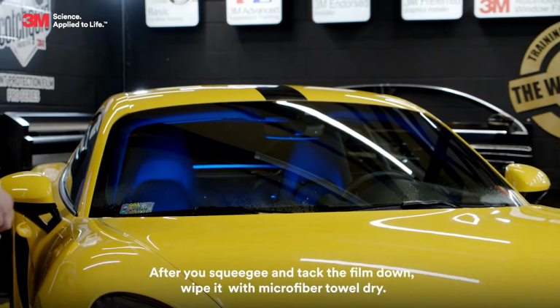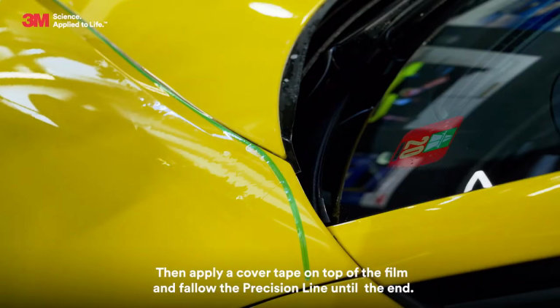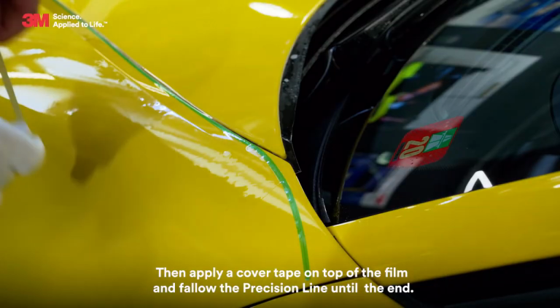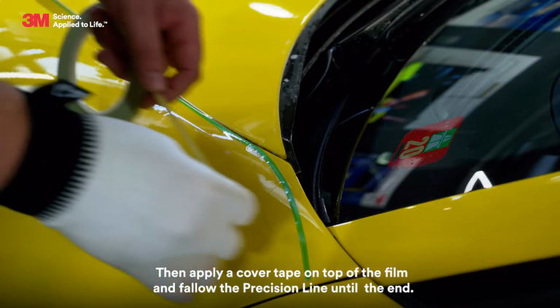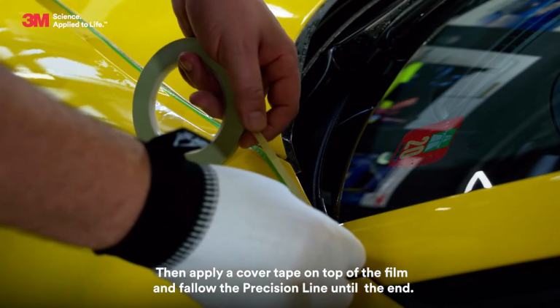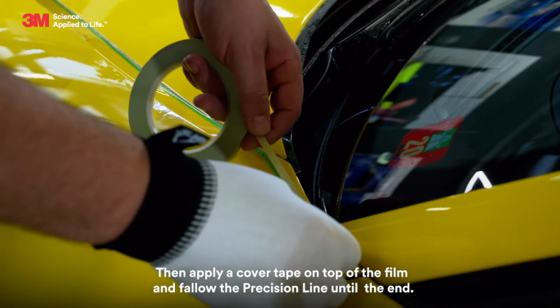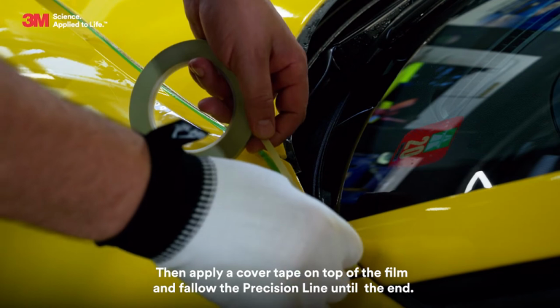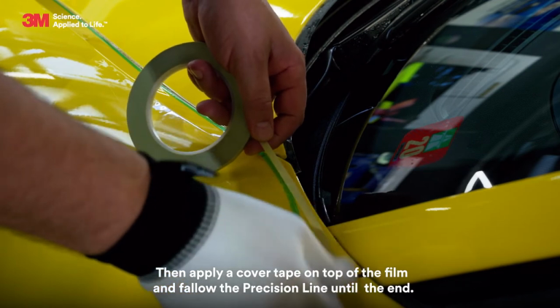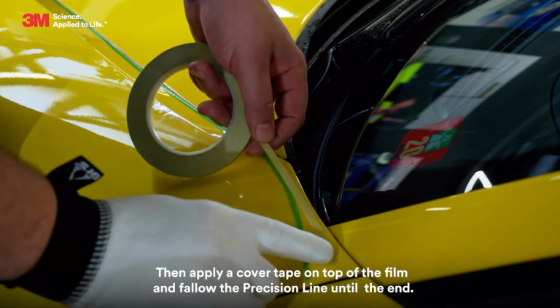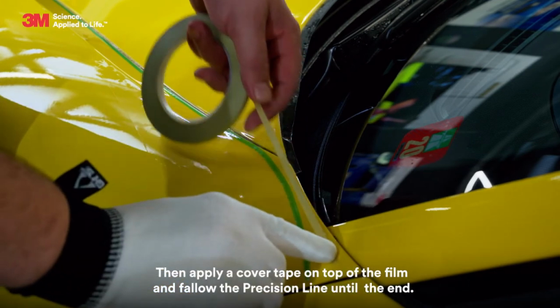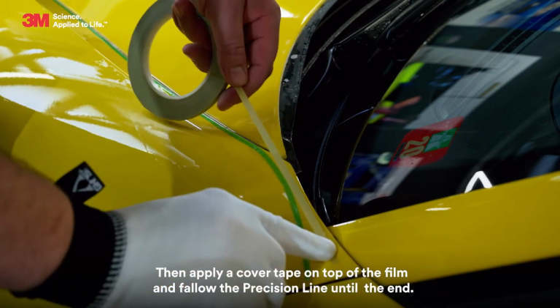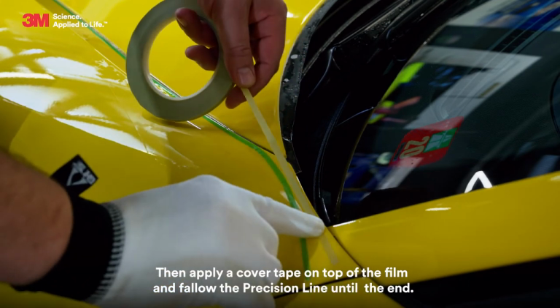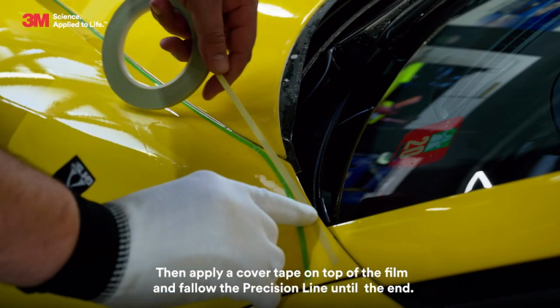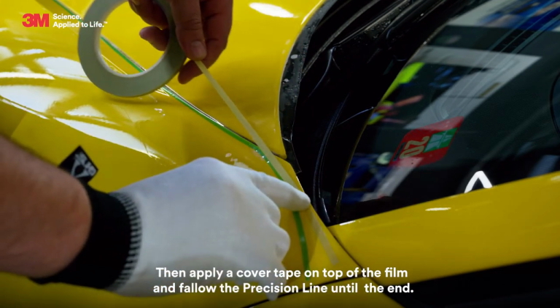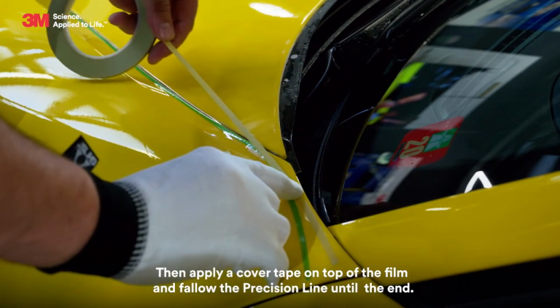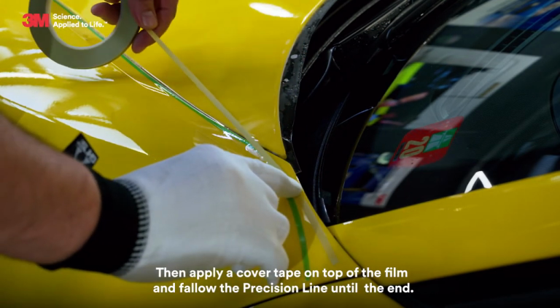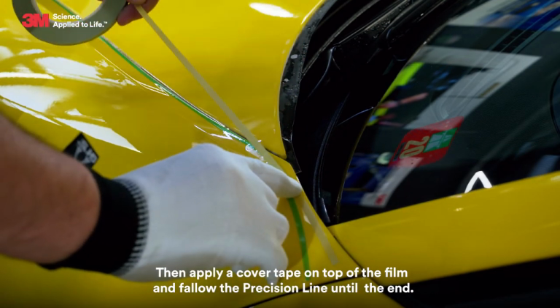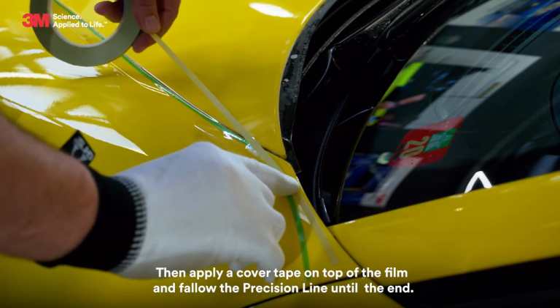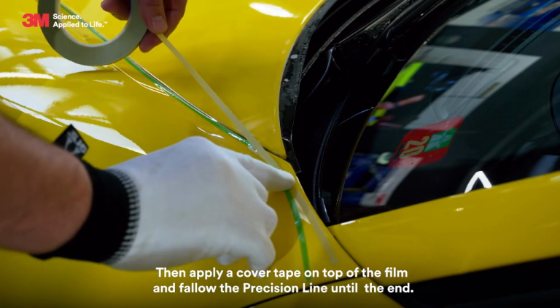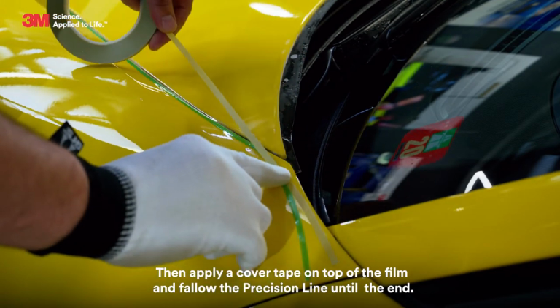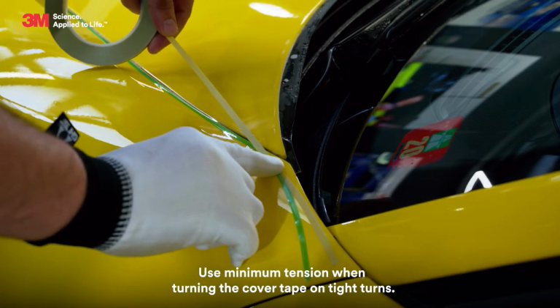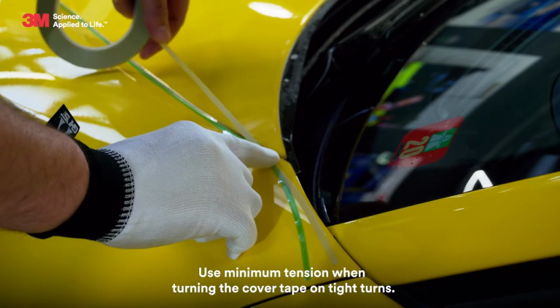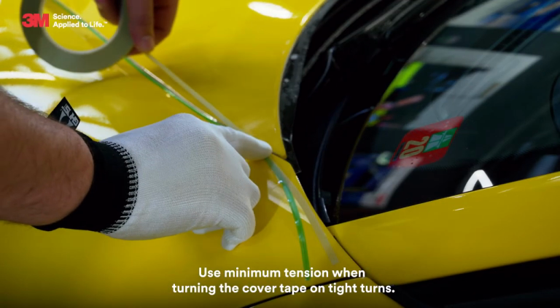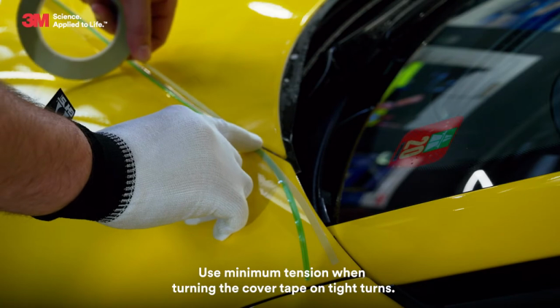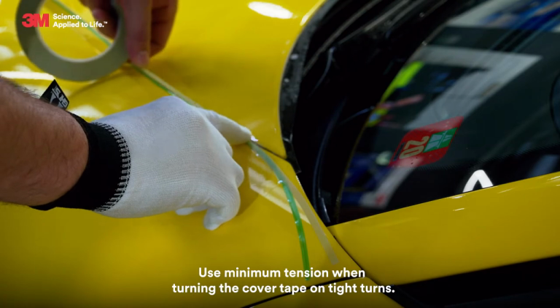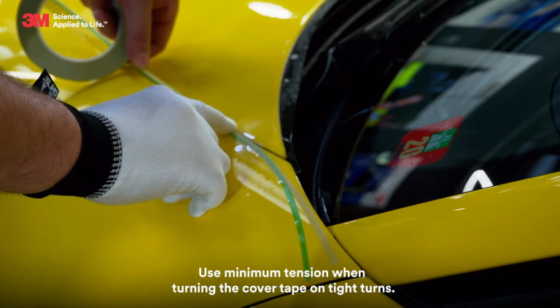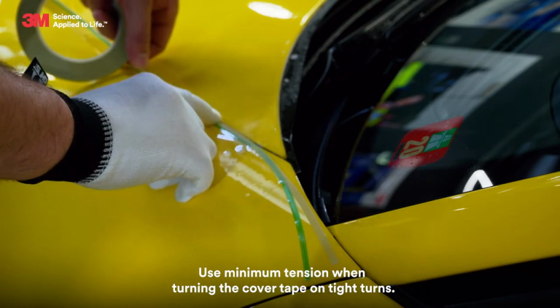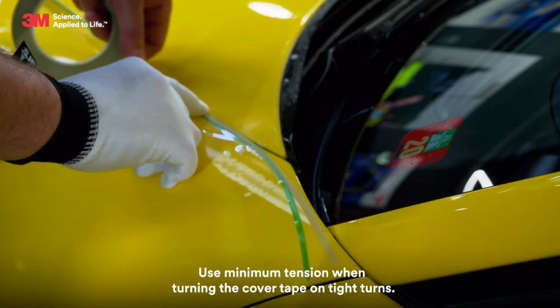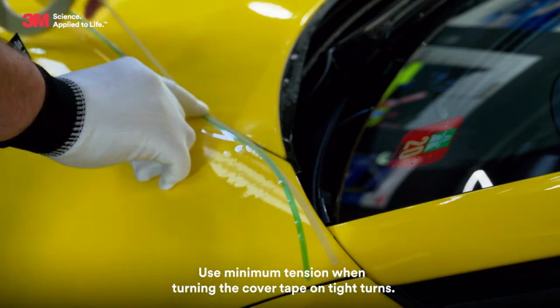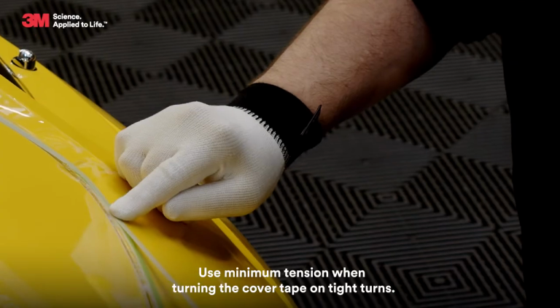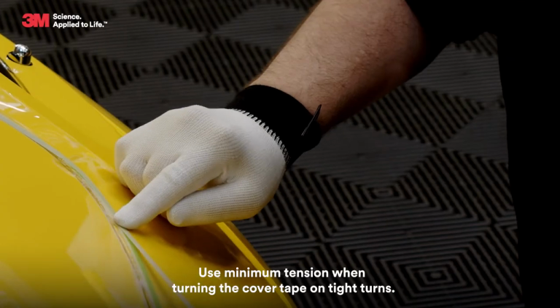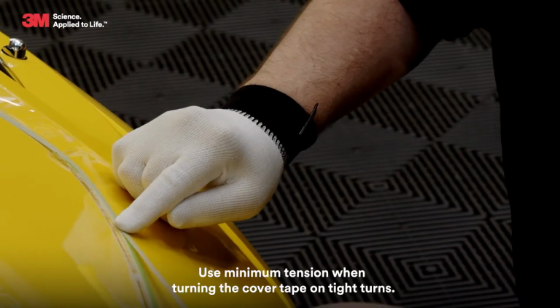Then apply a cover tape on top of the film and follow the precision line until the end. Use minimum tension when turning the cover tape on tight turns.